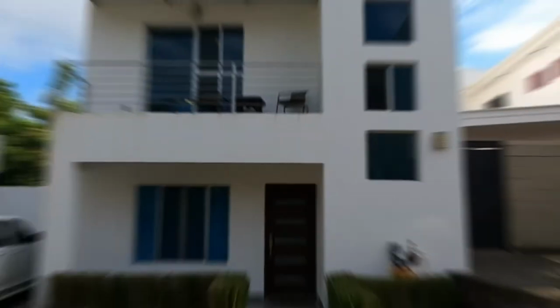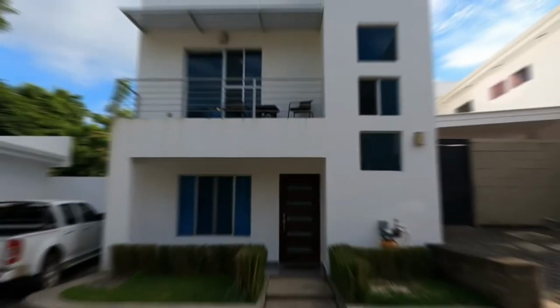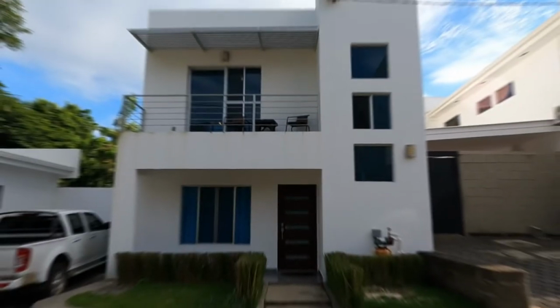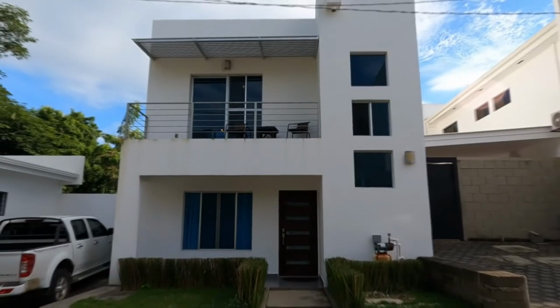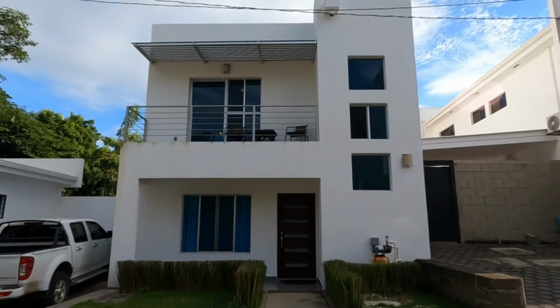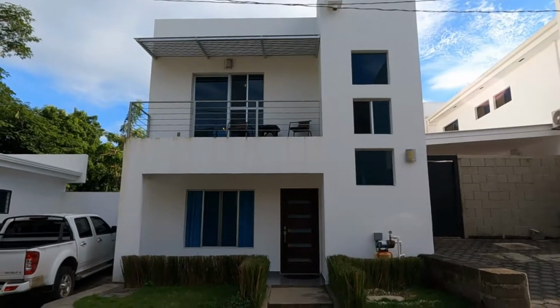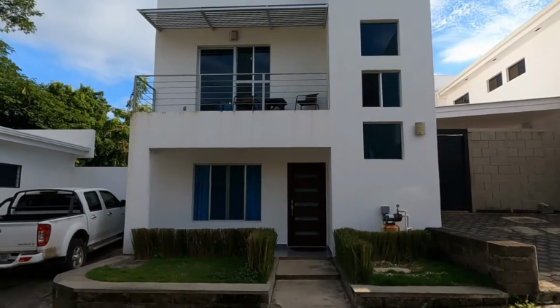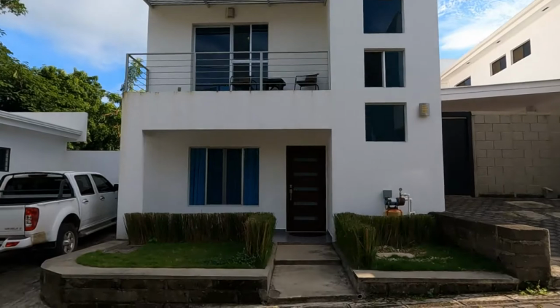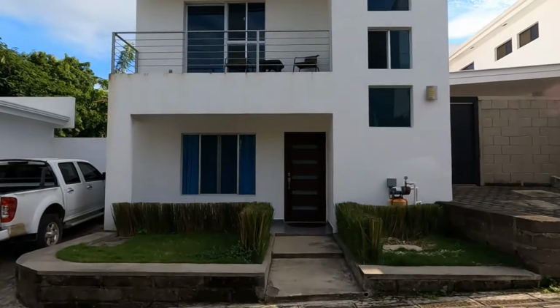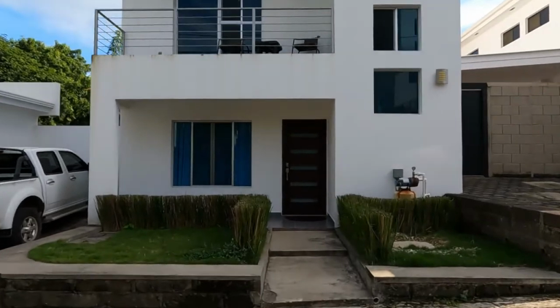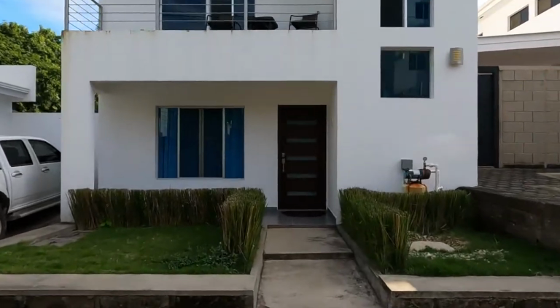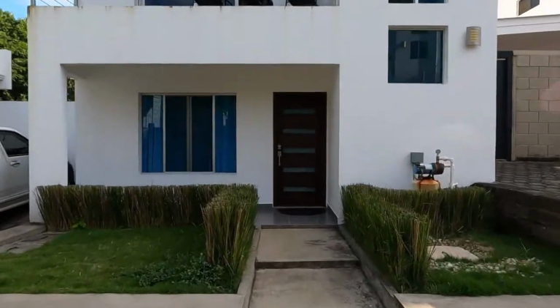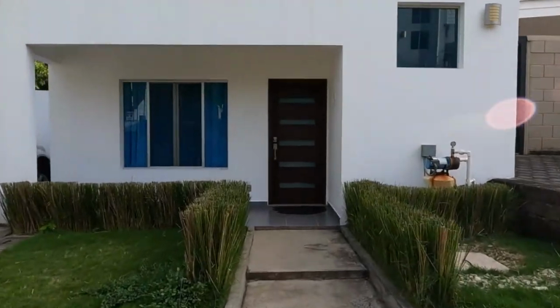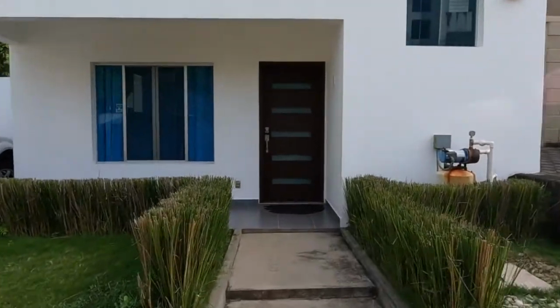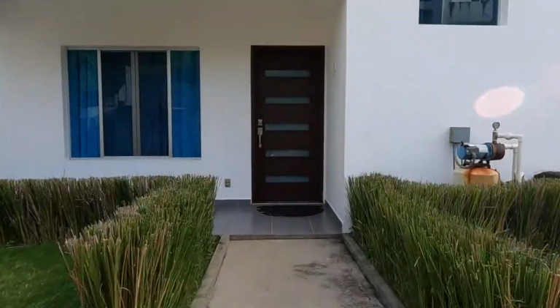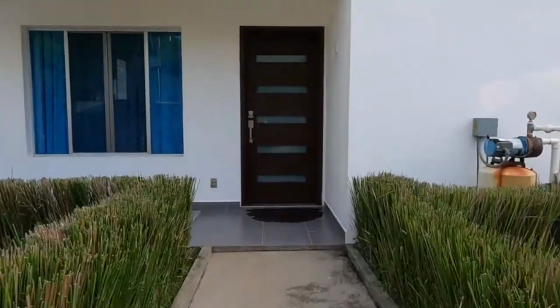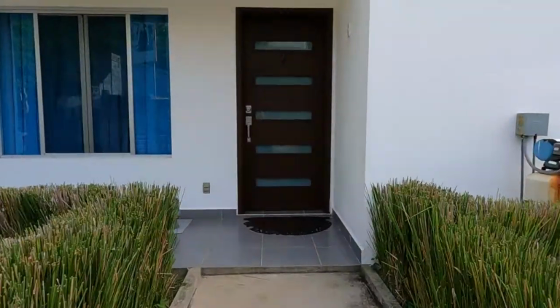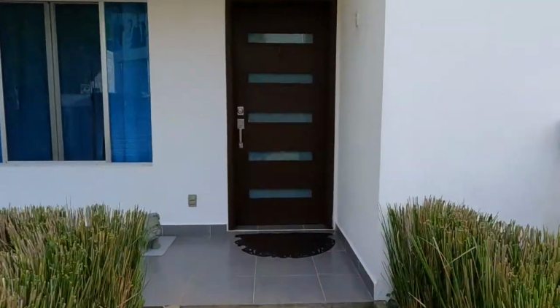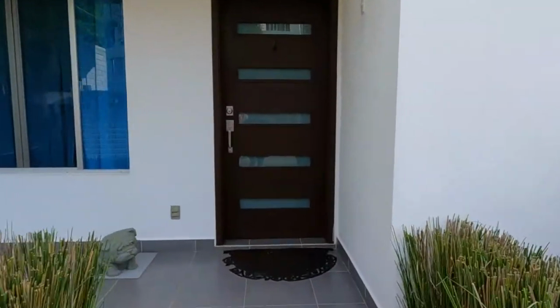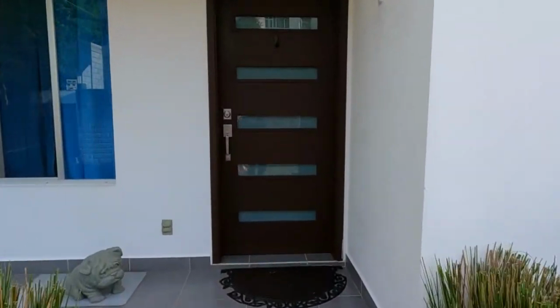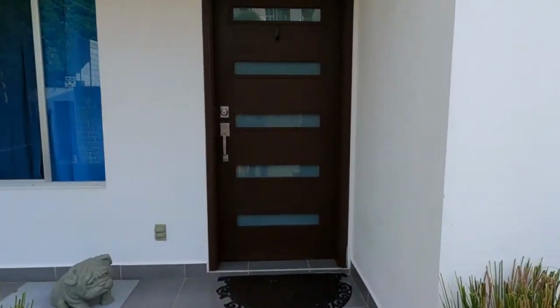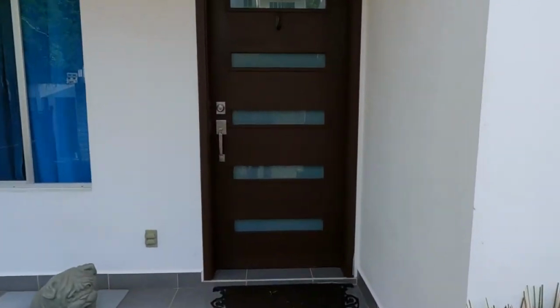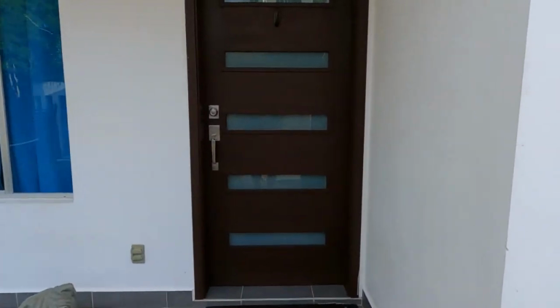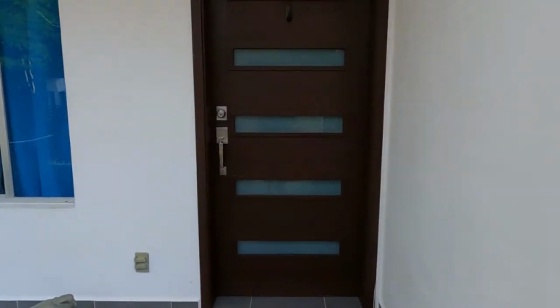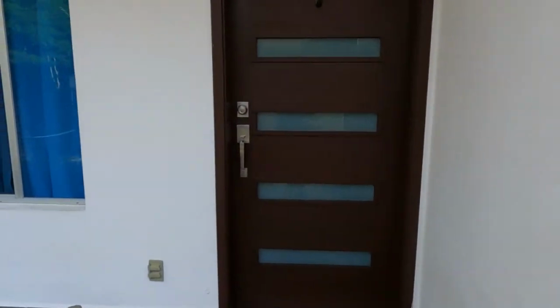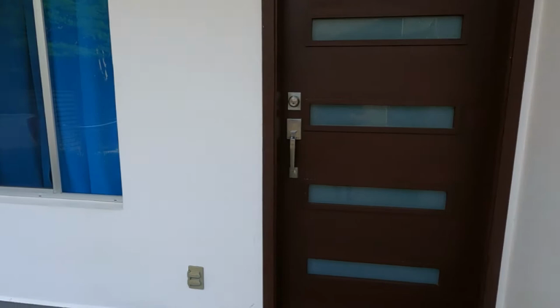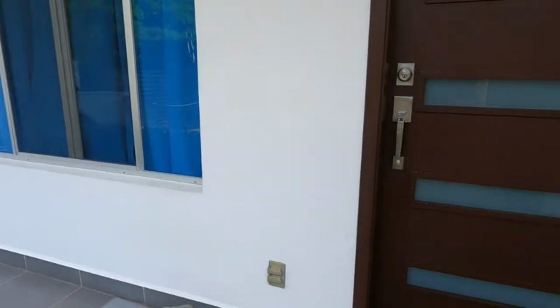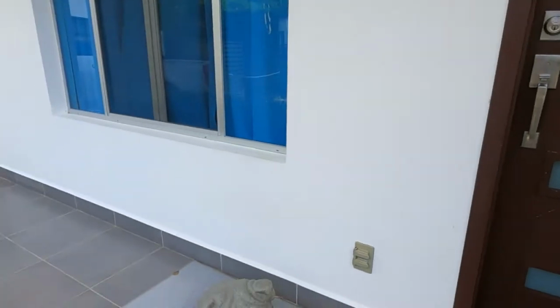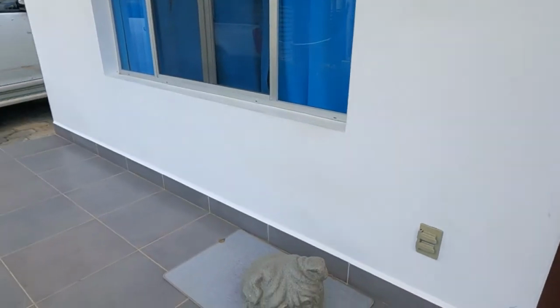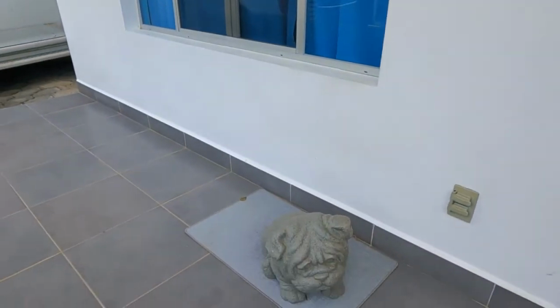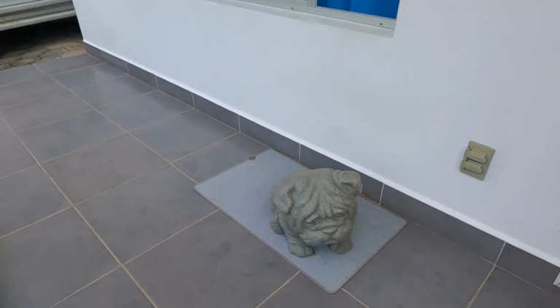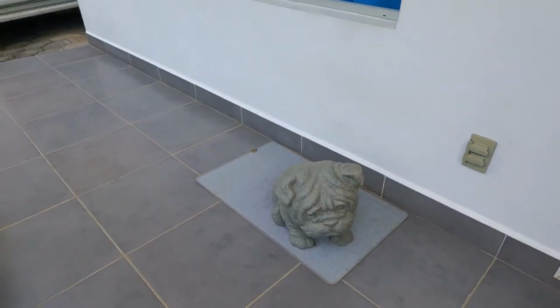Our house is located in Kalinas El Miramar Development, which is a double gated community. And over here we have Chubbs.